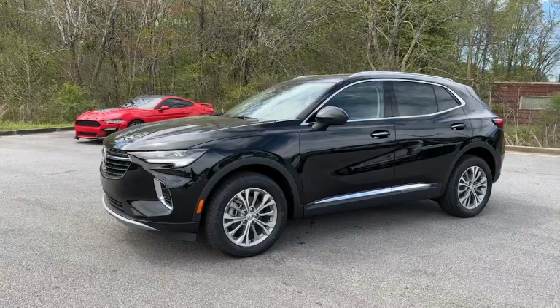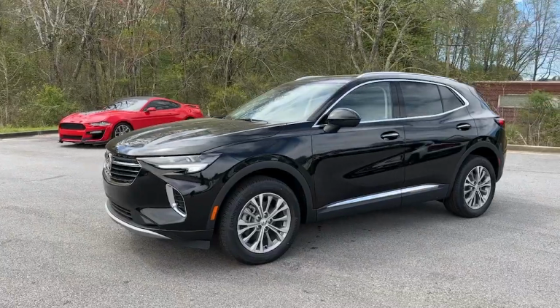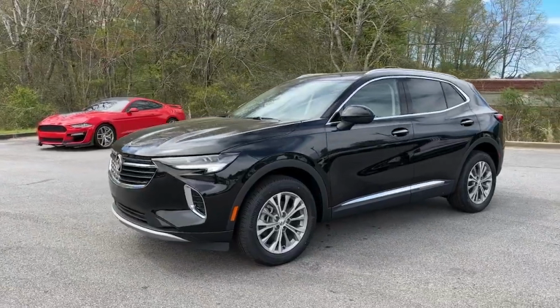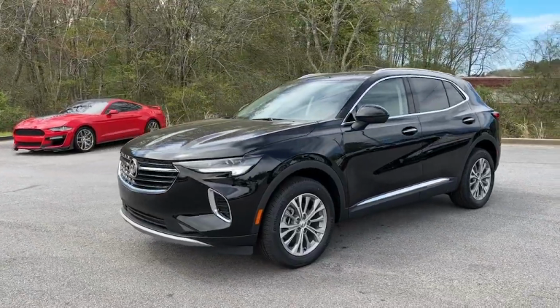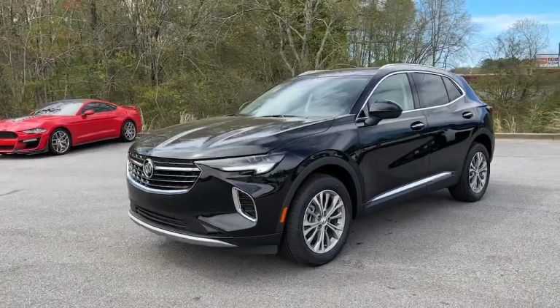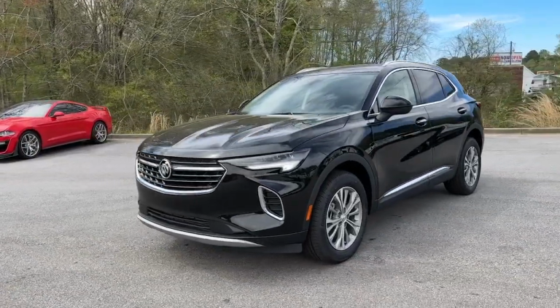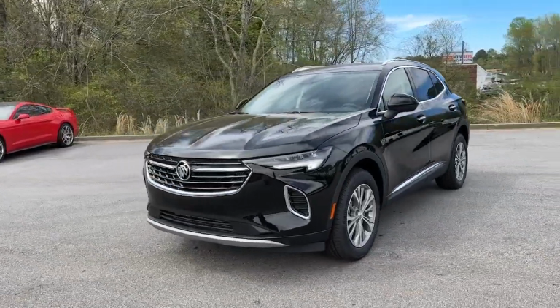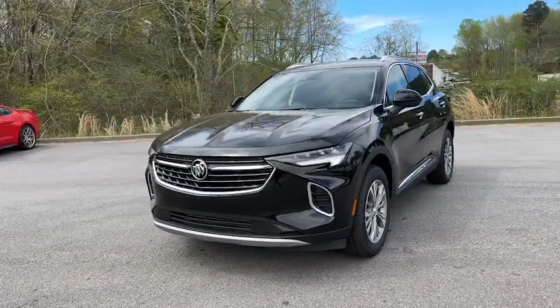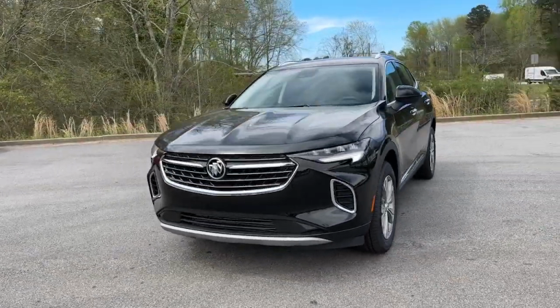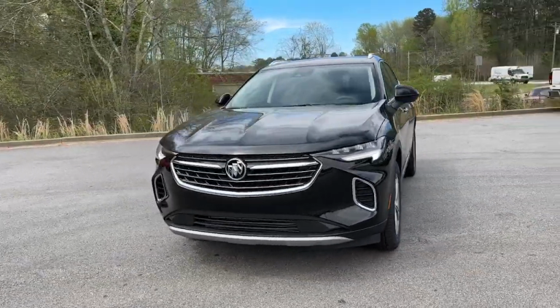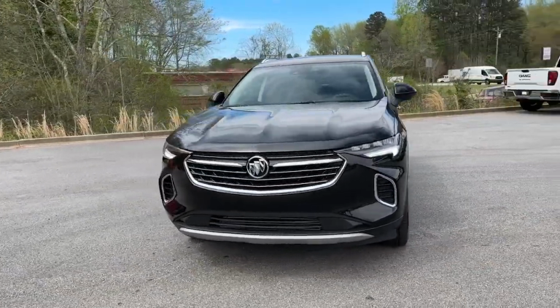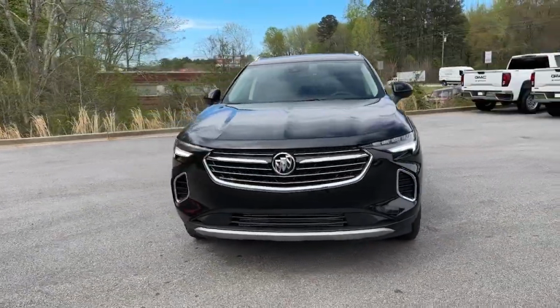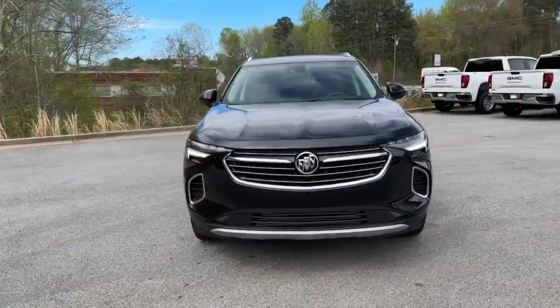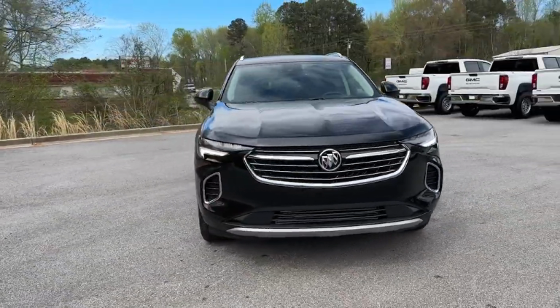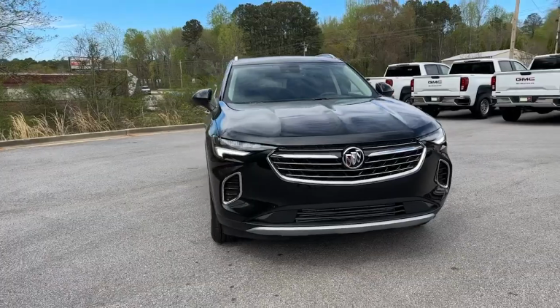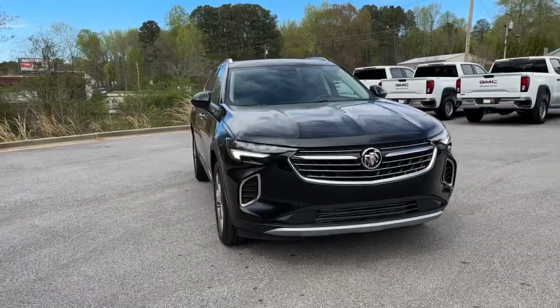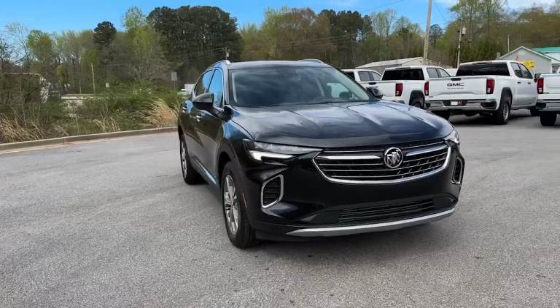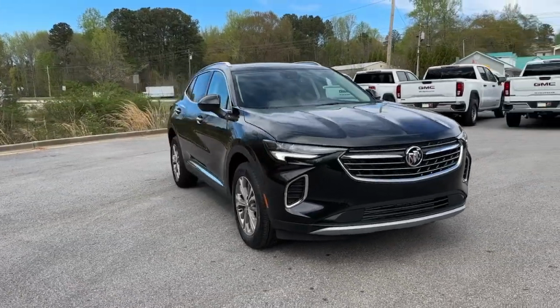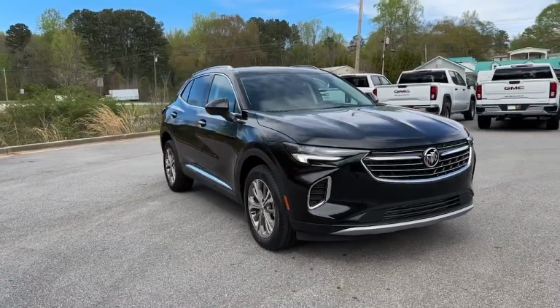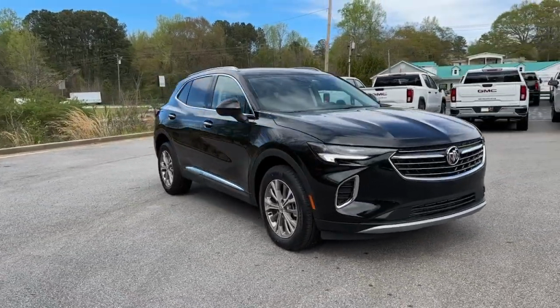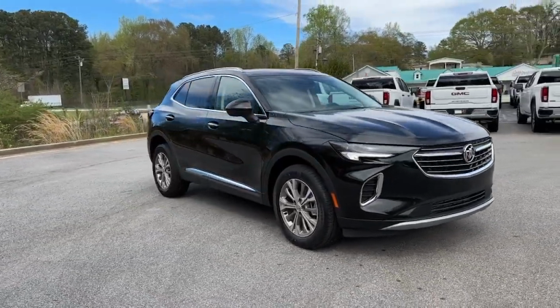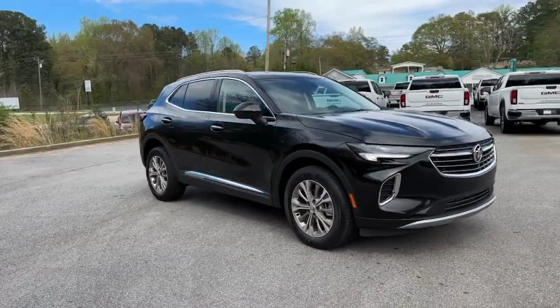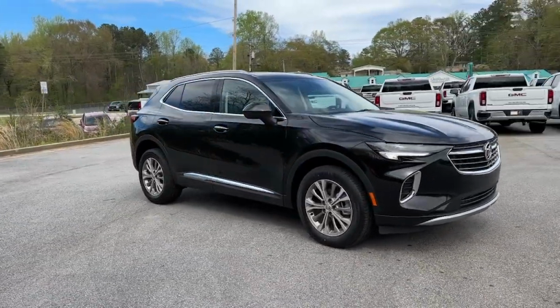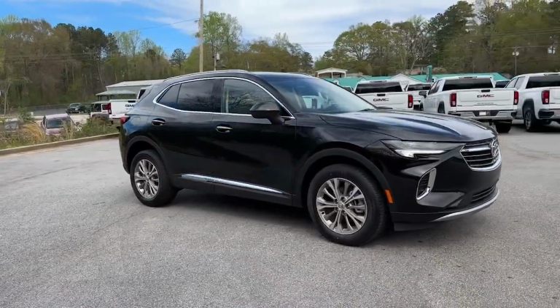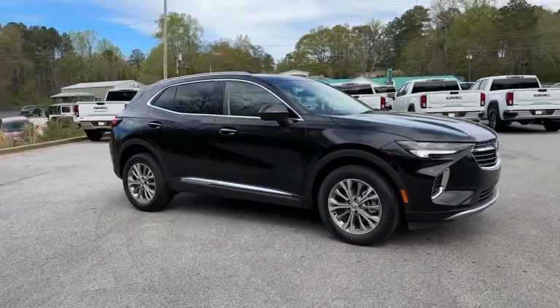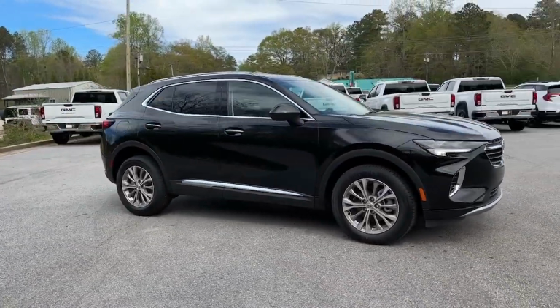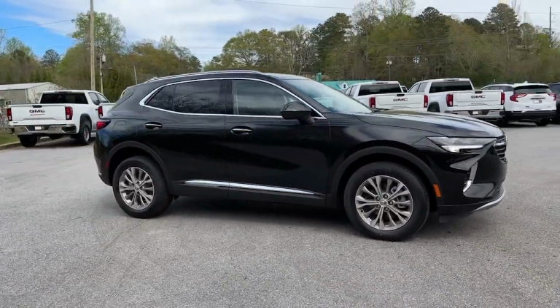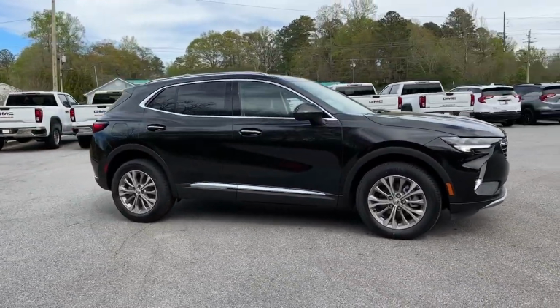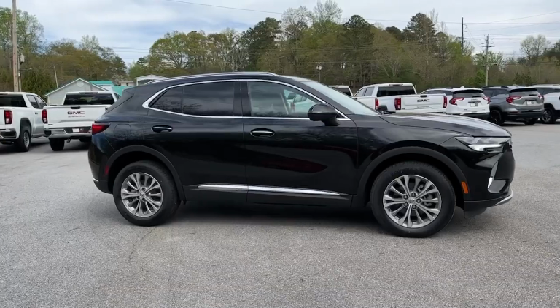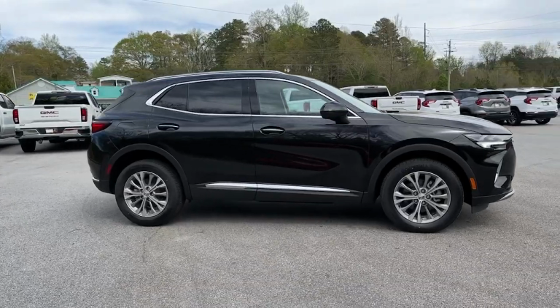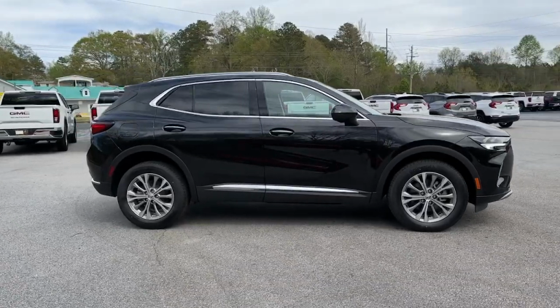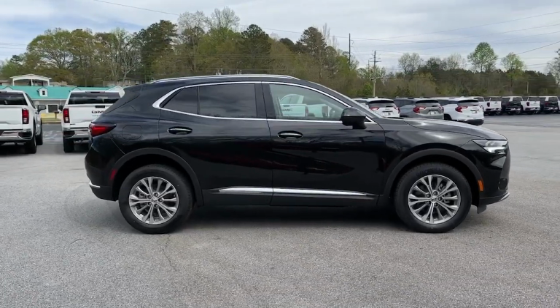Get a feel for the 2023 Buick Envision. The Envision's premium styling and advanced technology deliver a relaxing driving experience that soothes your soul.